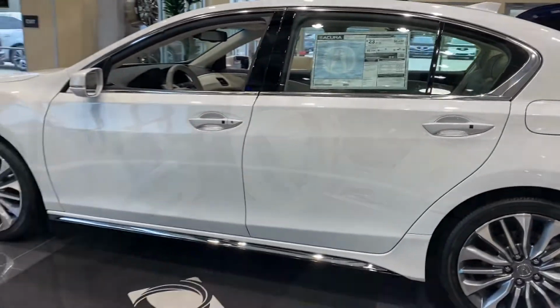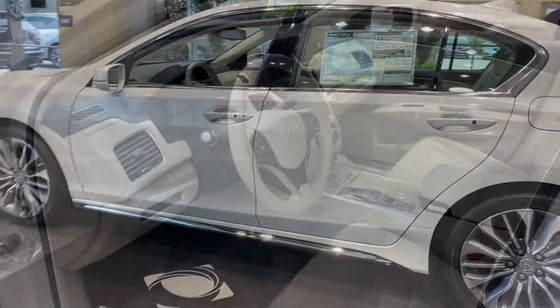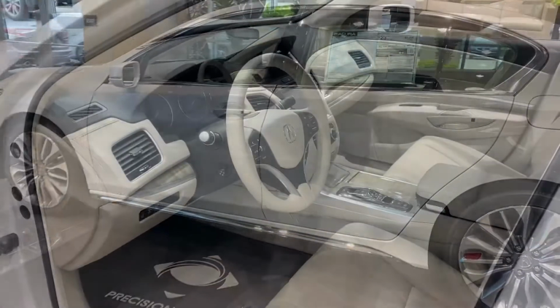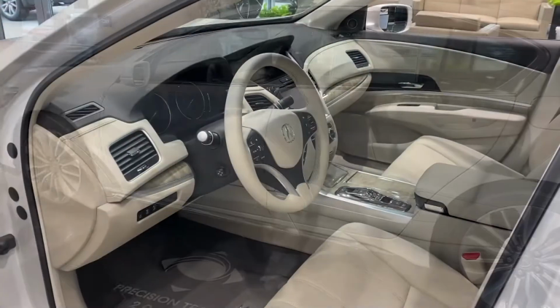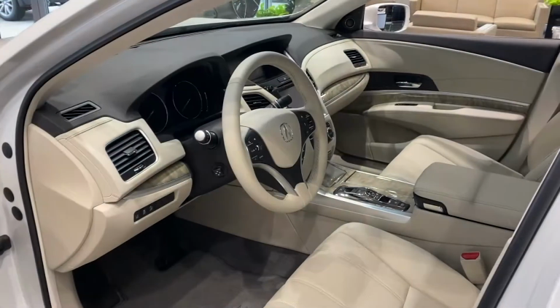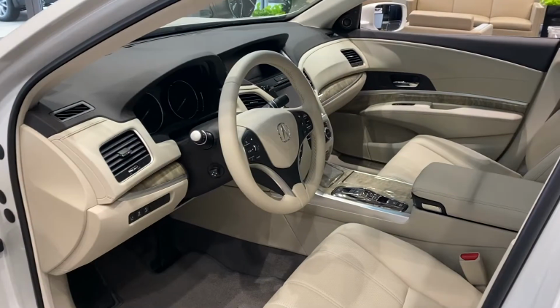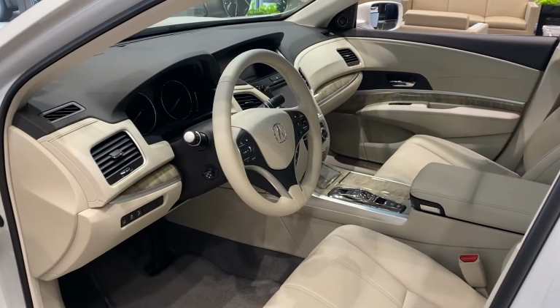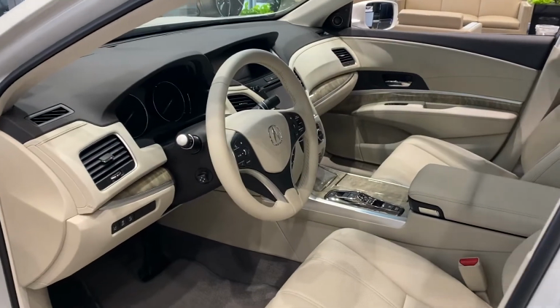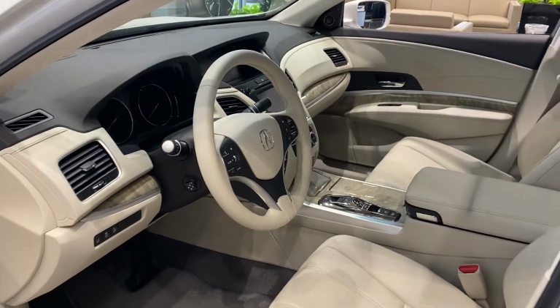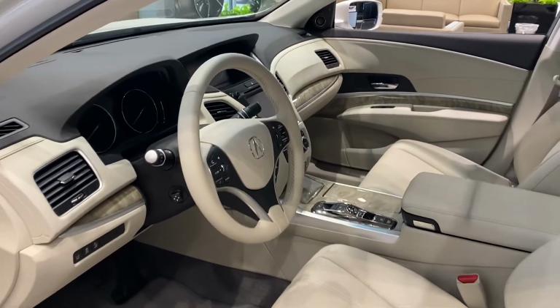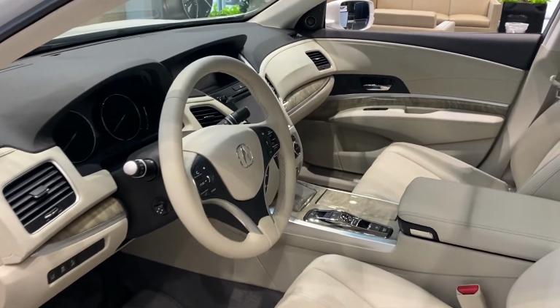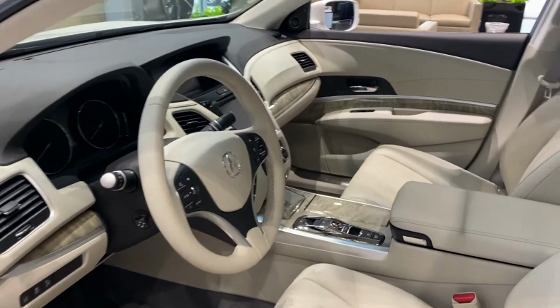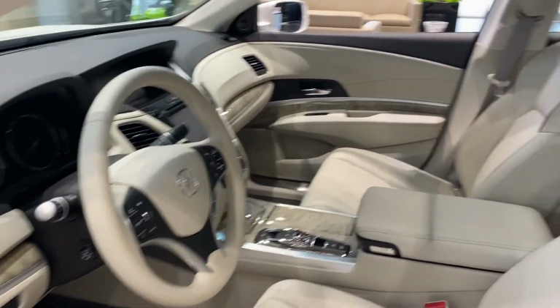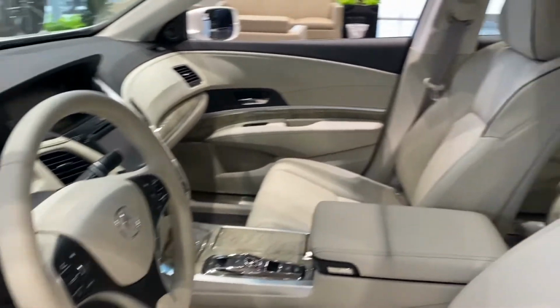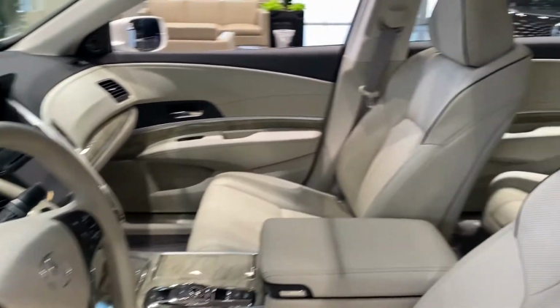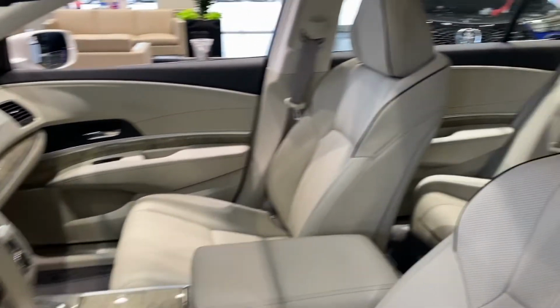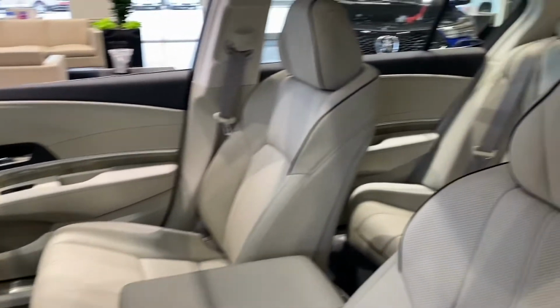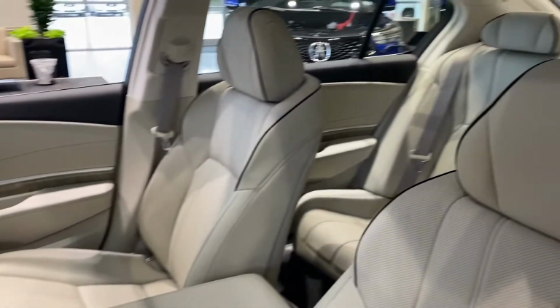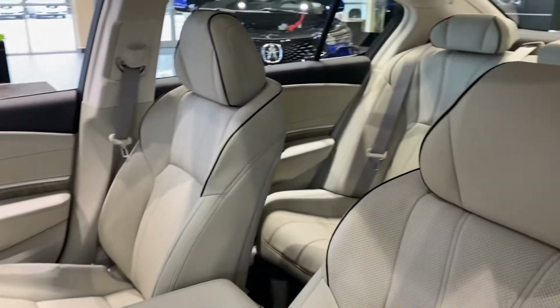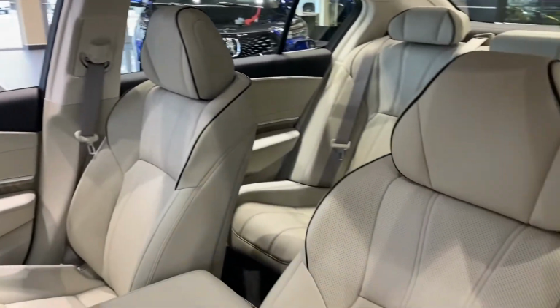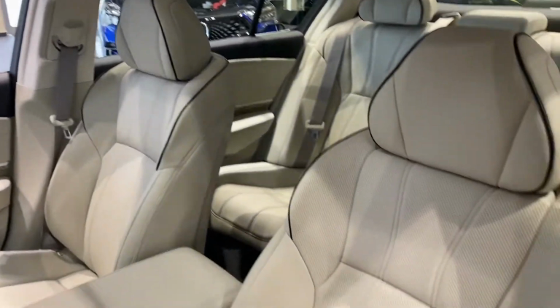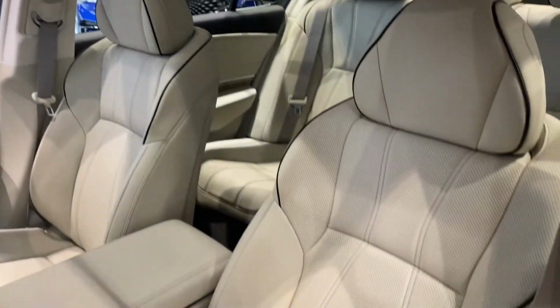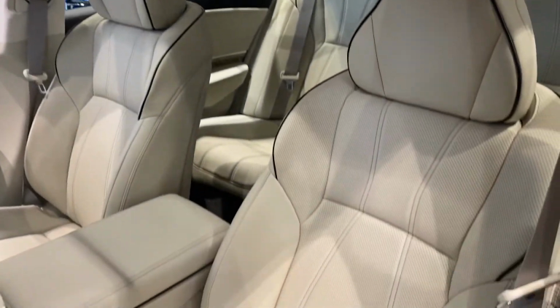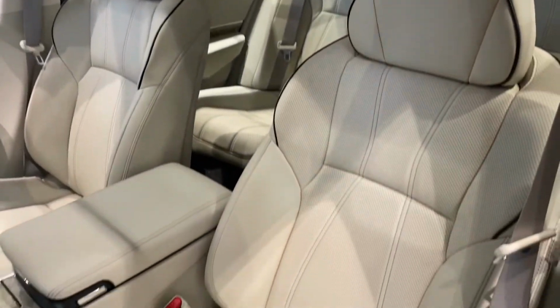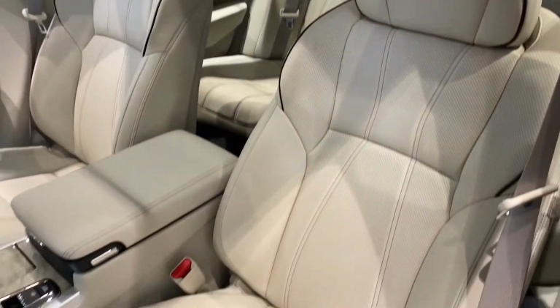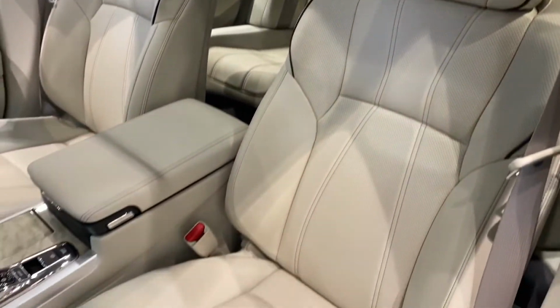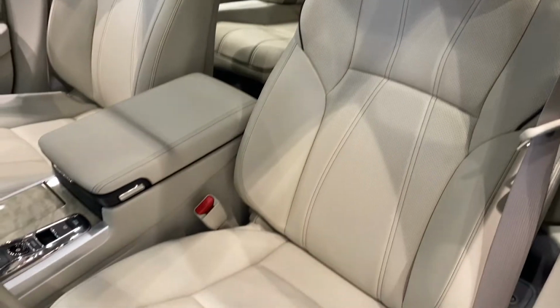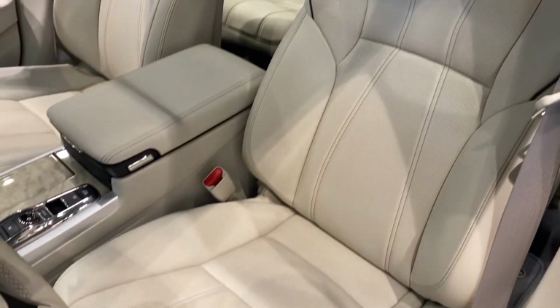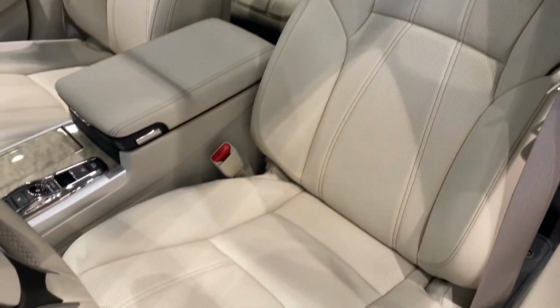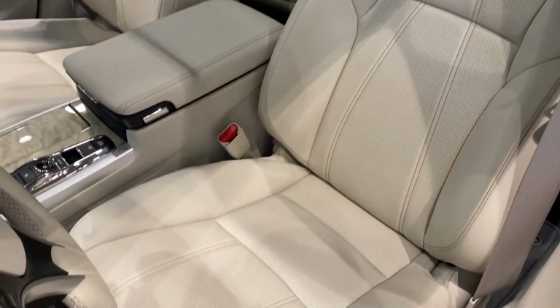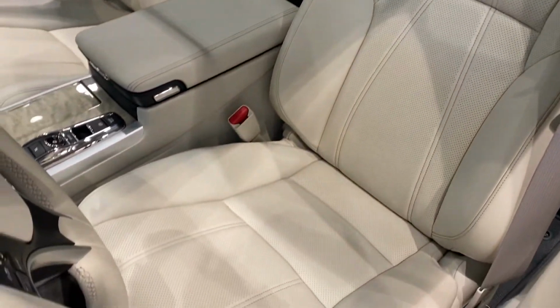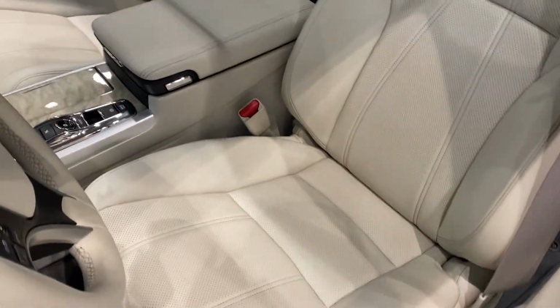Let's get a closer look at the Seacoast interior. In my opinion it's the prettiest interior that Acura makes, and it's exclusive to the RLX.